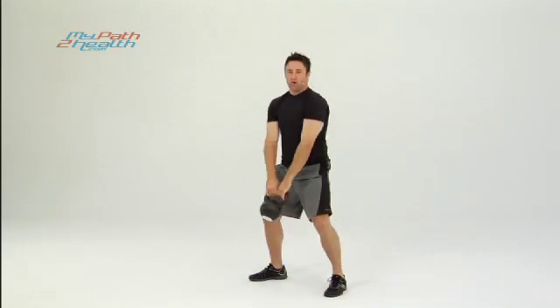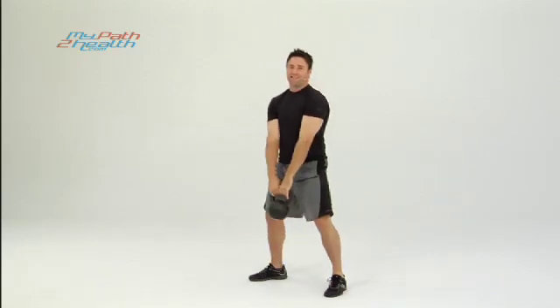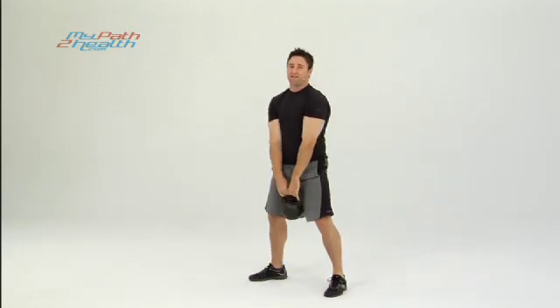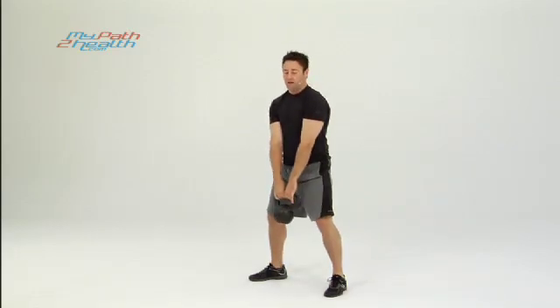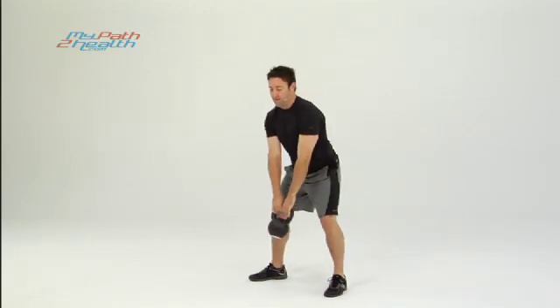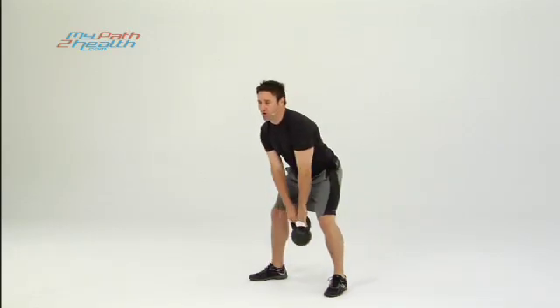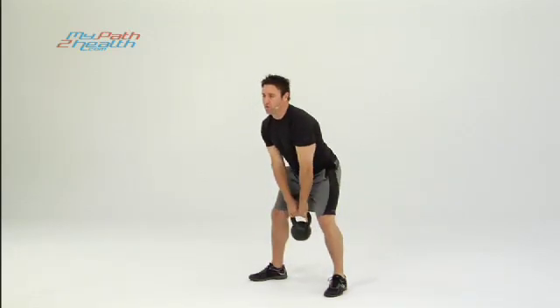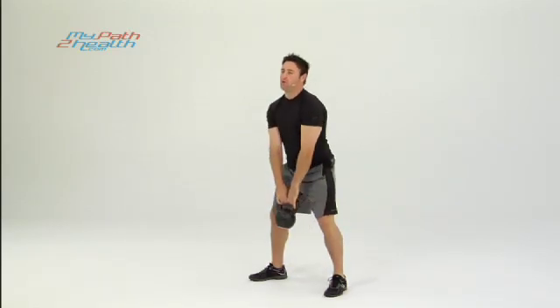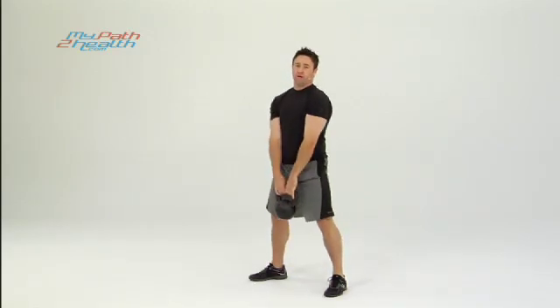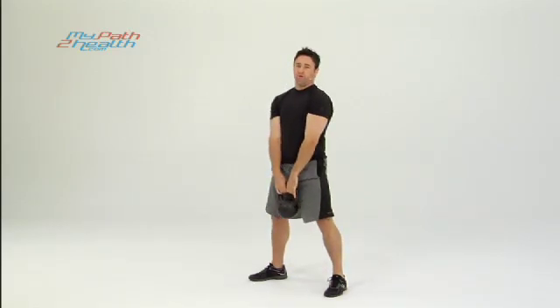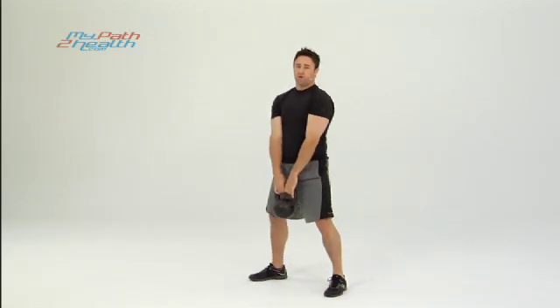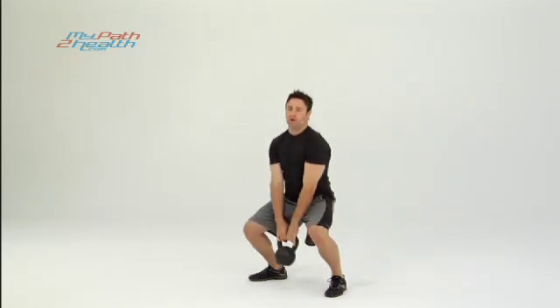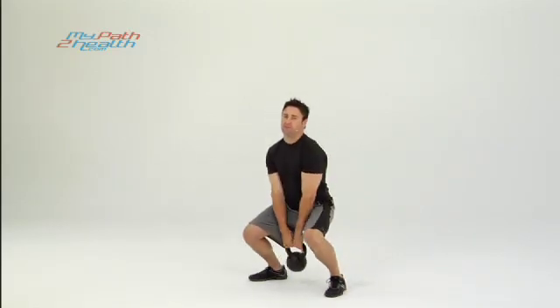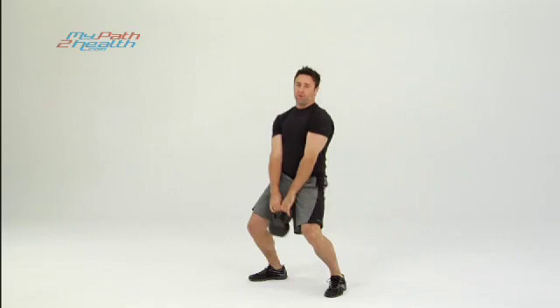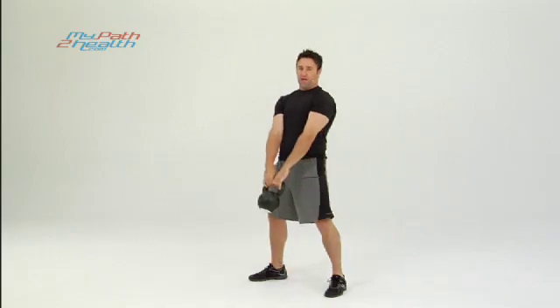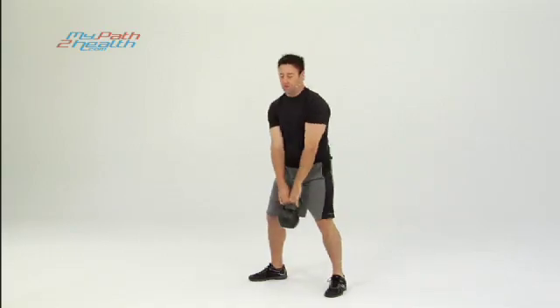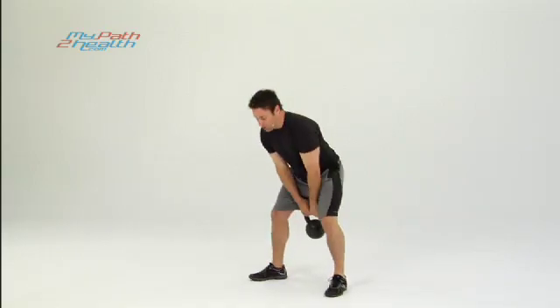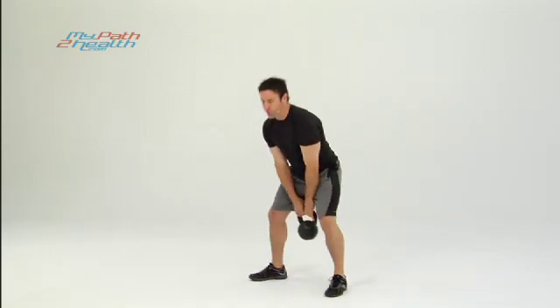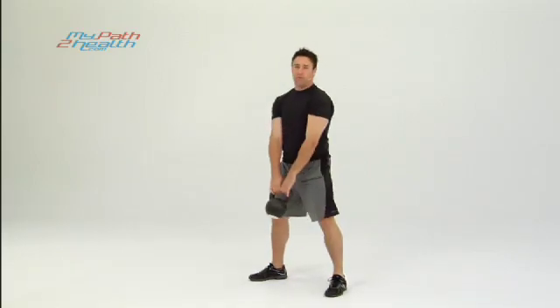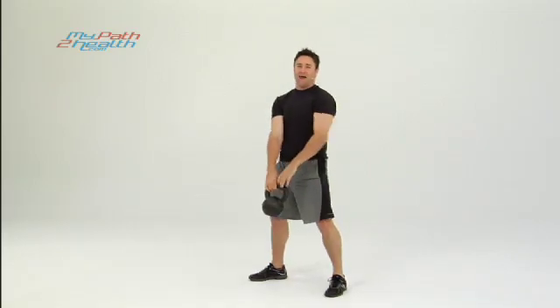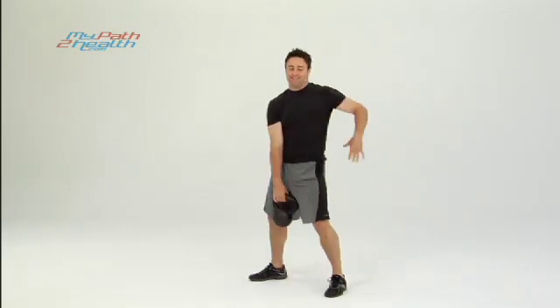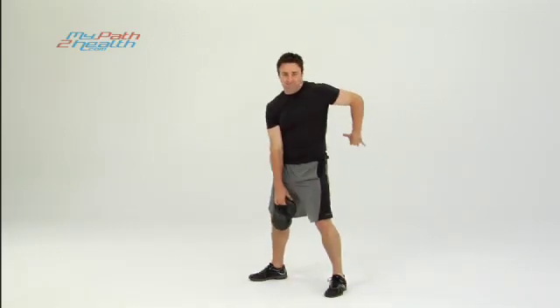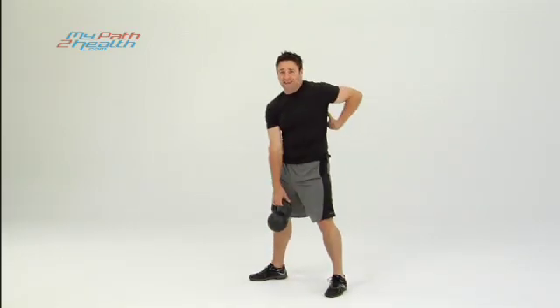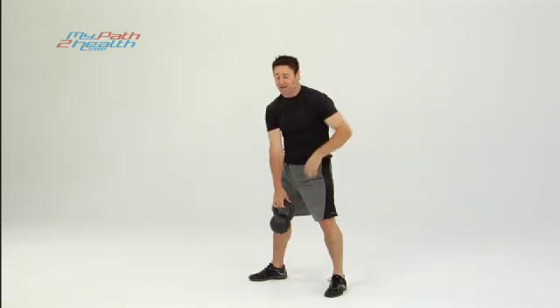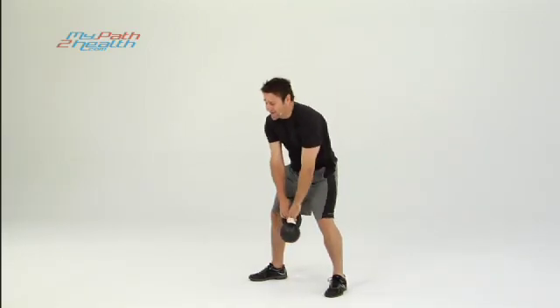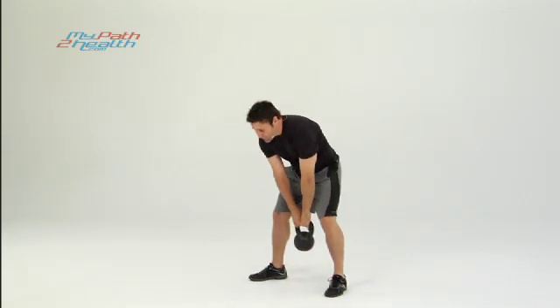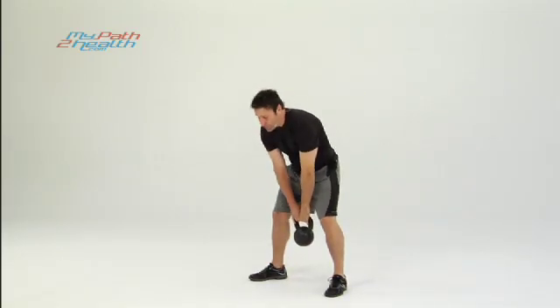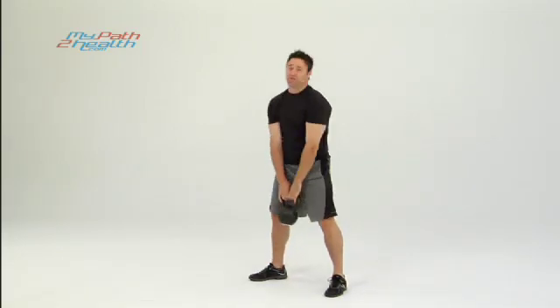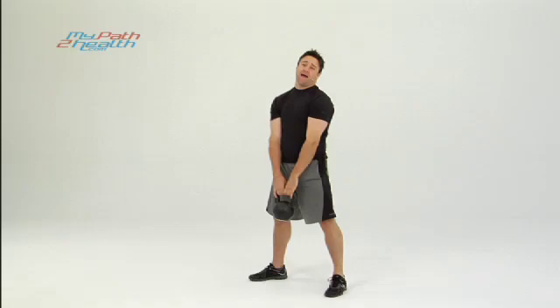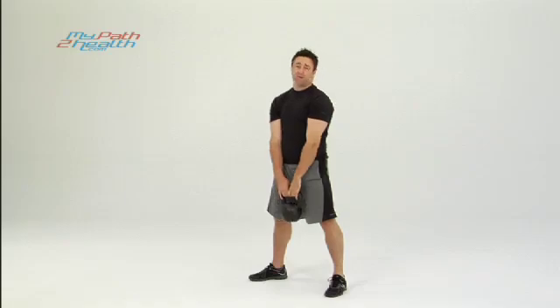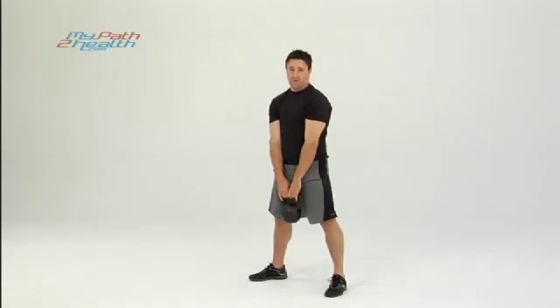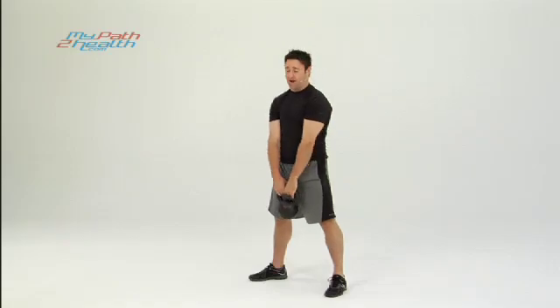You'll have a tendency to bend over — don't want to bend over. Squat down, snap it up with your hips. You're not throwing it up with your back. This is not a back exercise; don't want you to throw out your back or you'll be done working out.